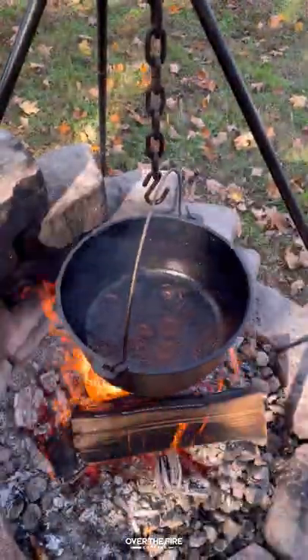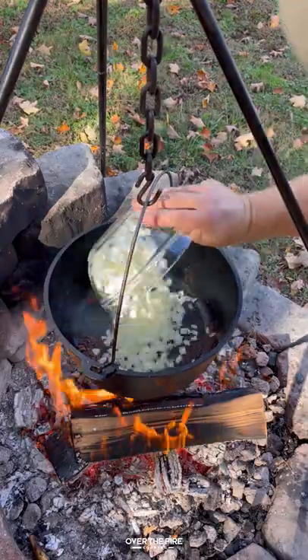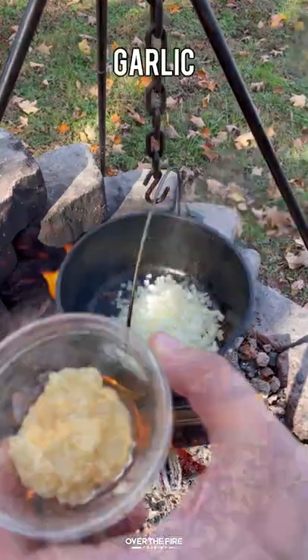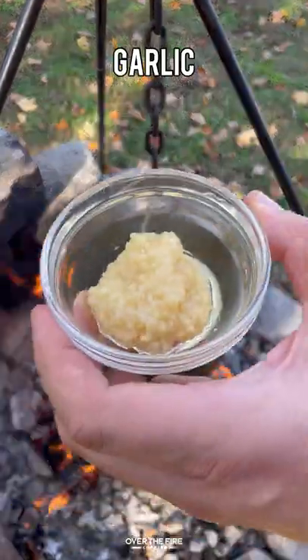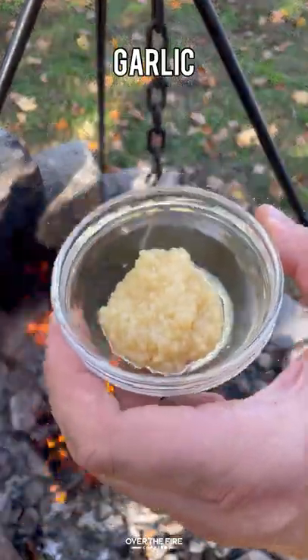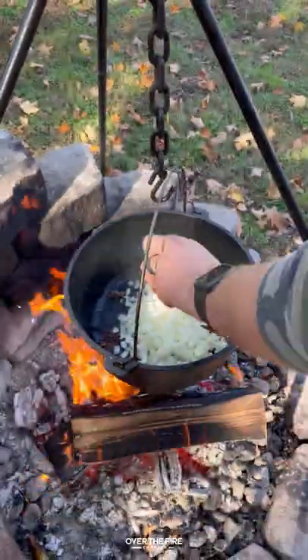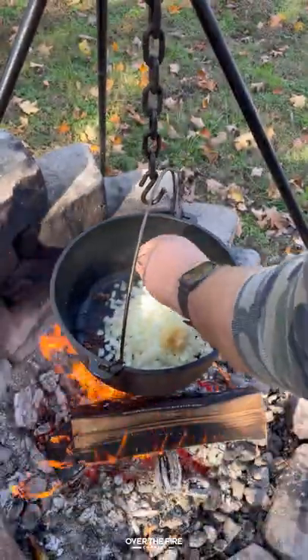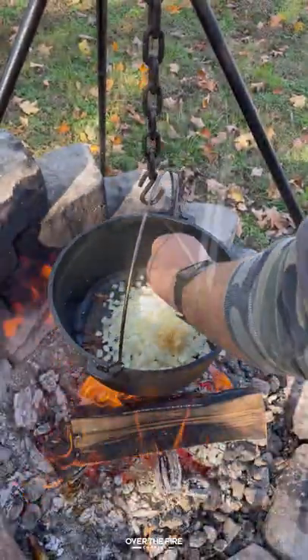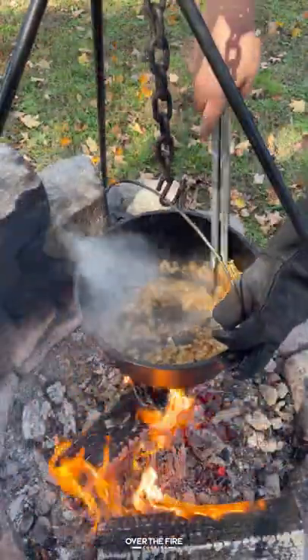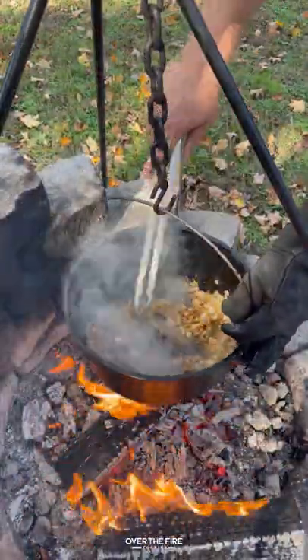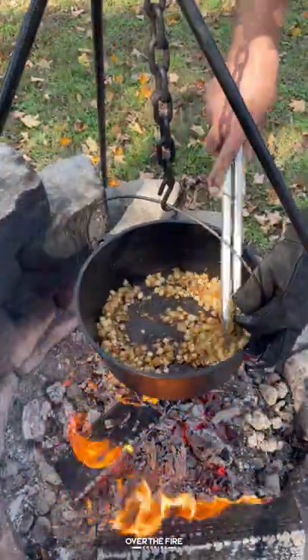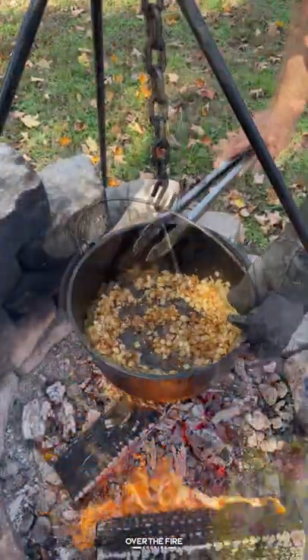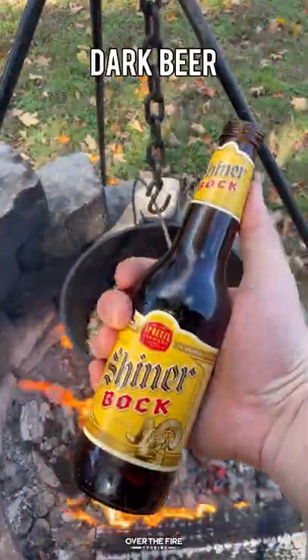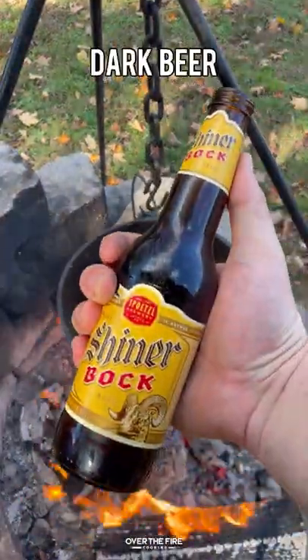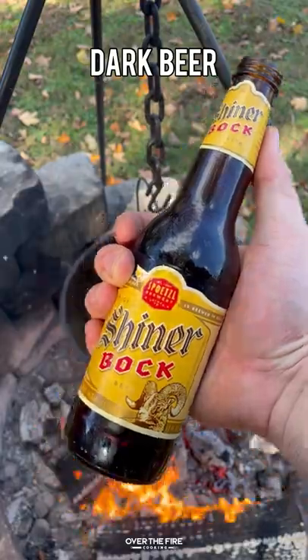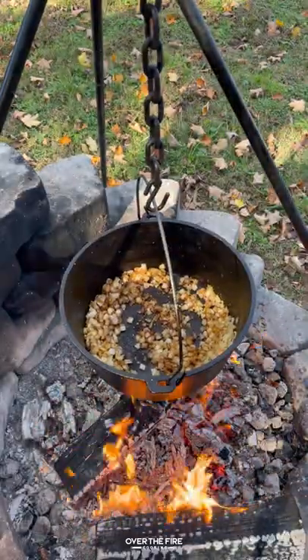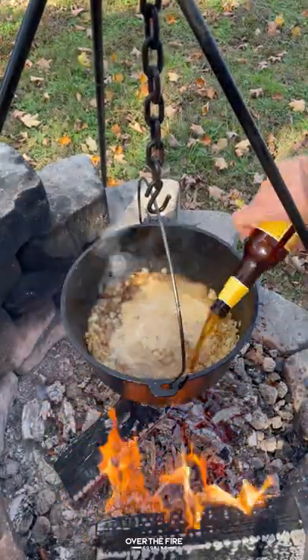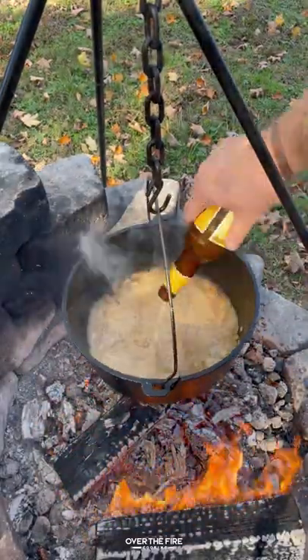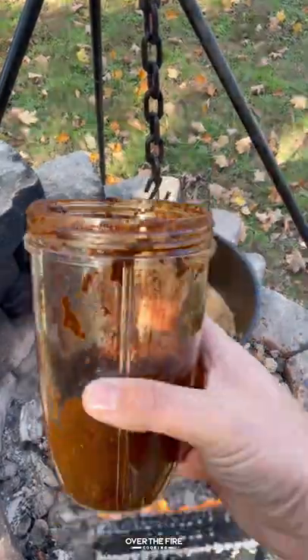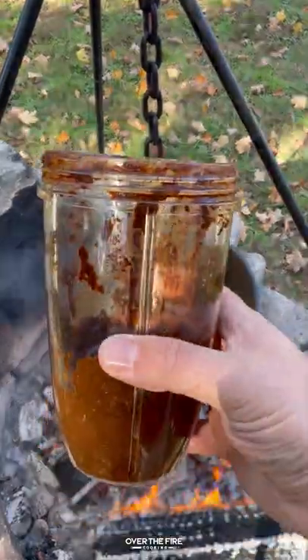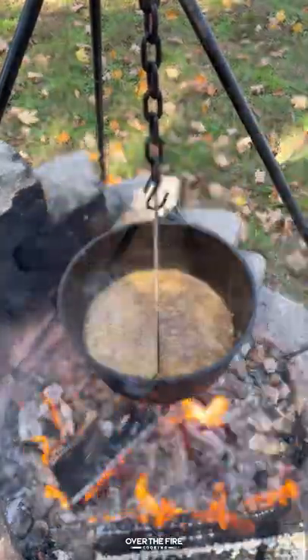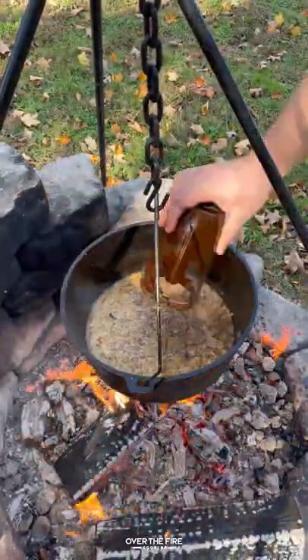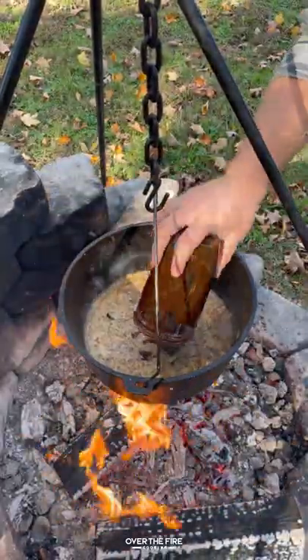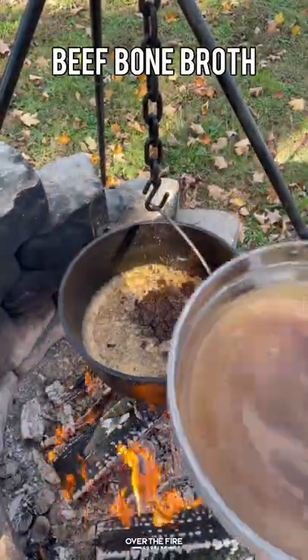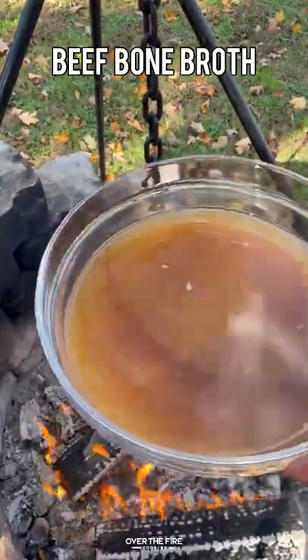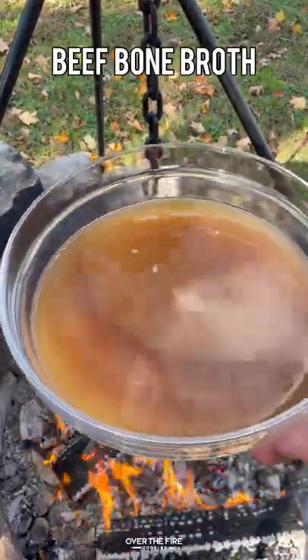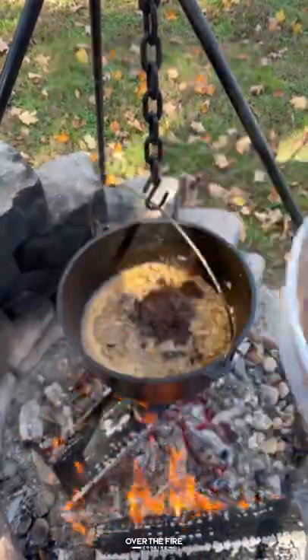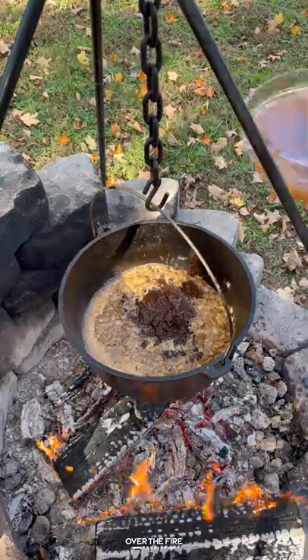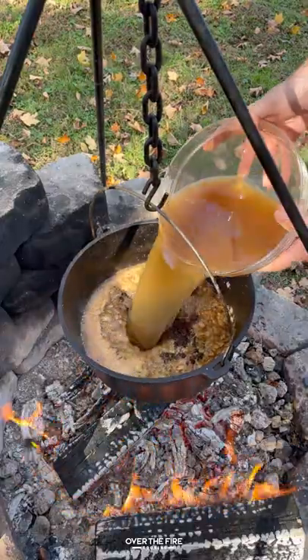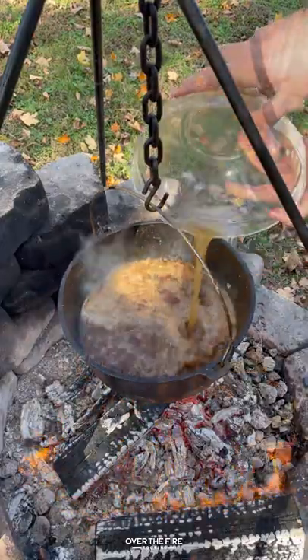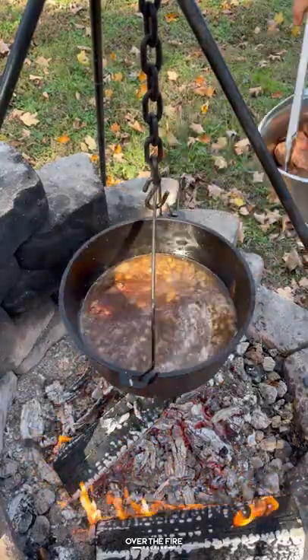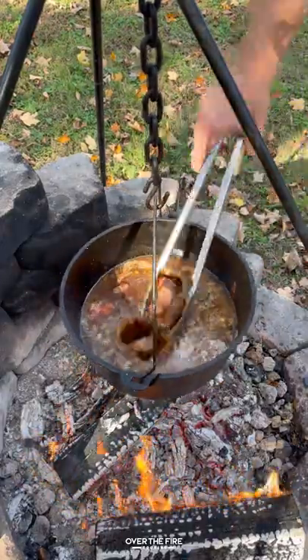Once that's done, I'm going to add in my diced onions and some minced garlic, and let that brown. Next, I'm going to deglaze the skillet with some dark beer, adding in the chili paste and some beef bone broth.